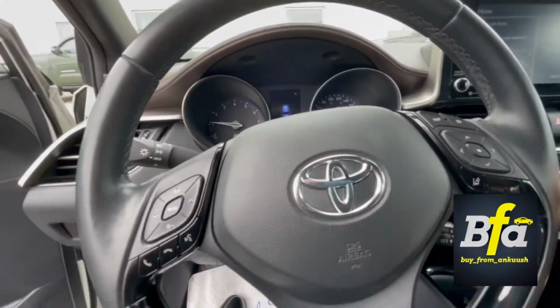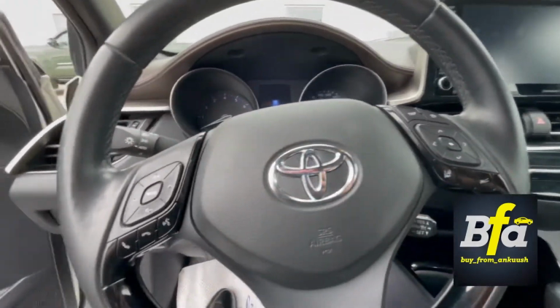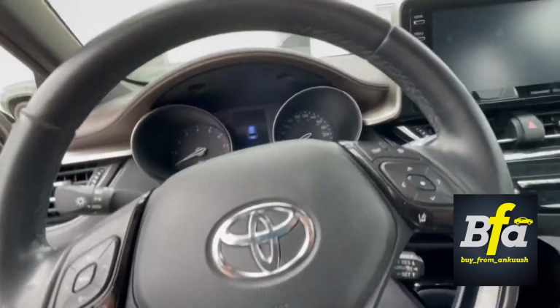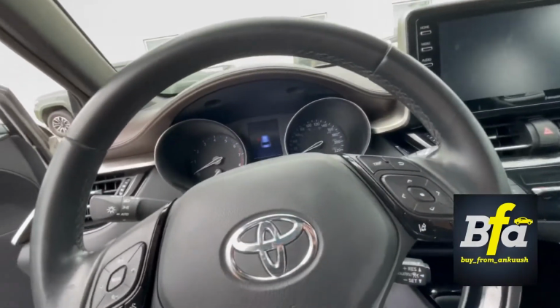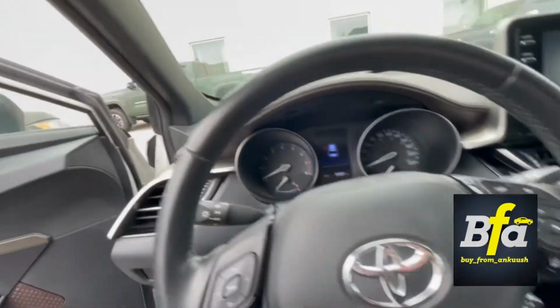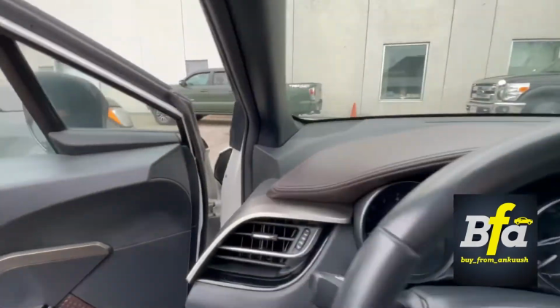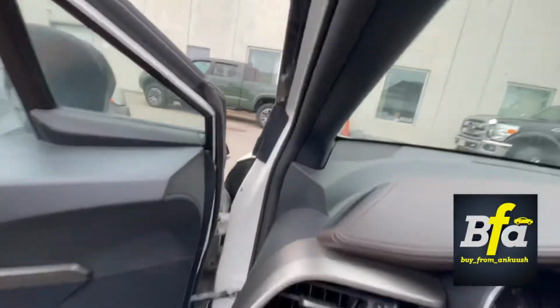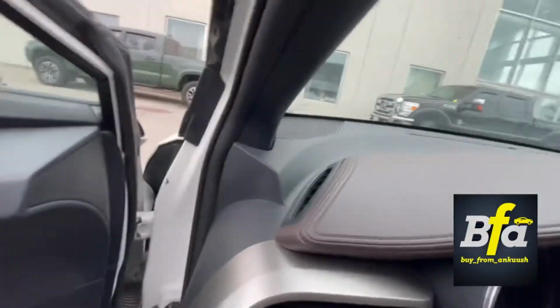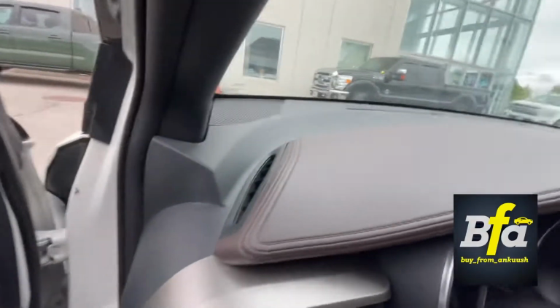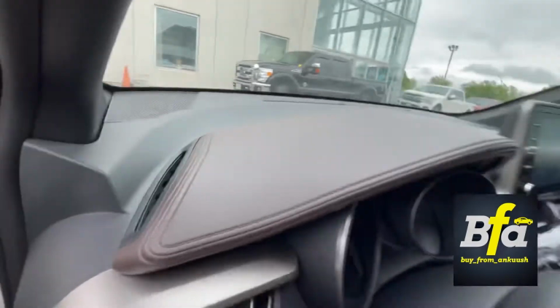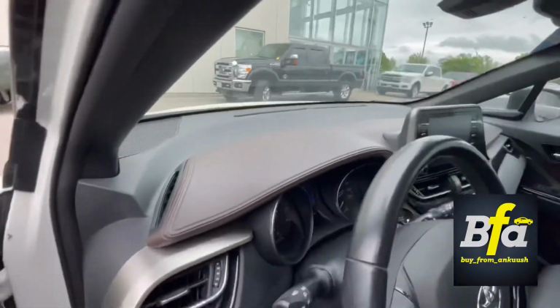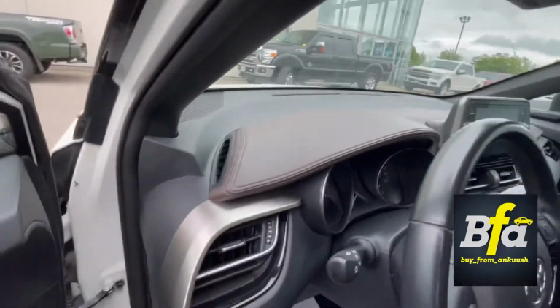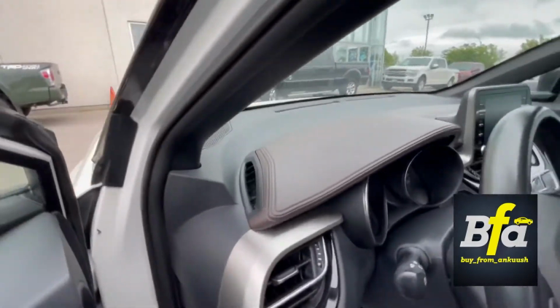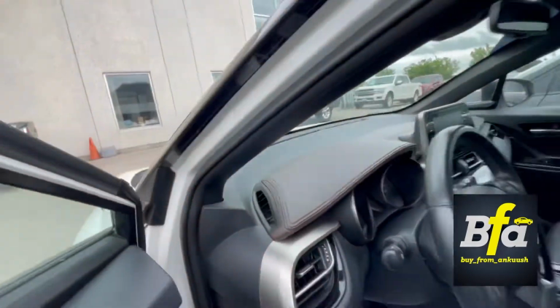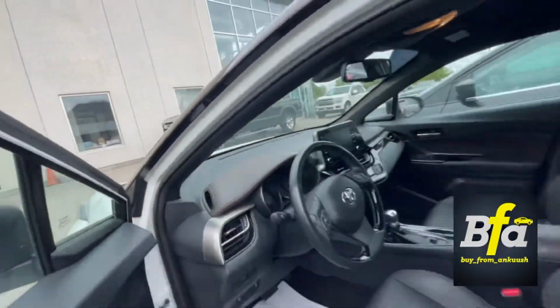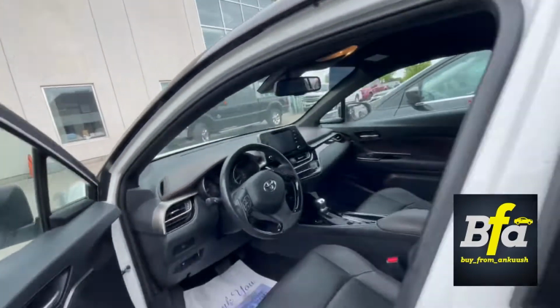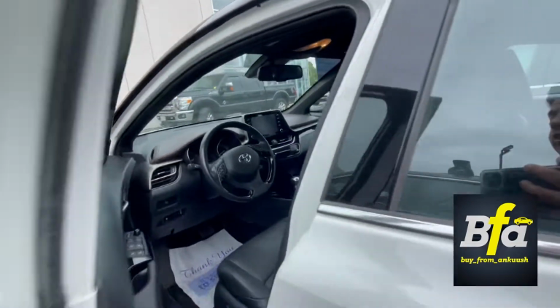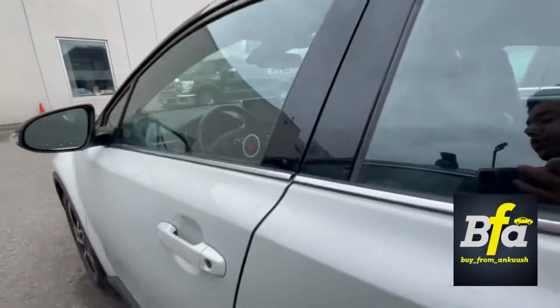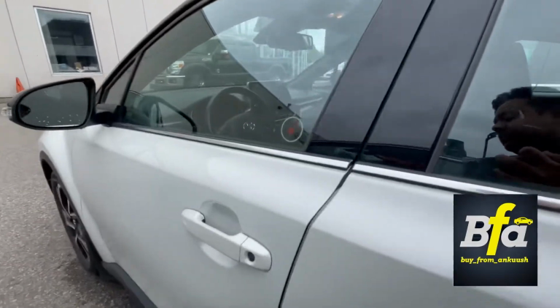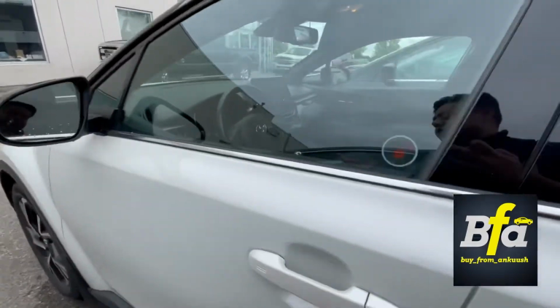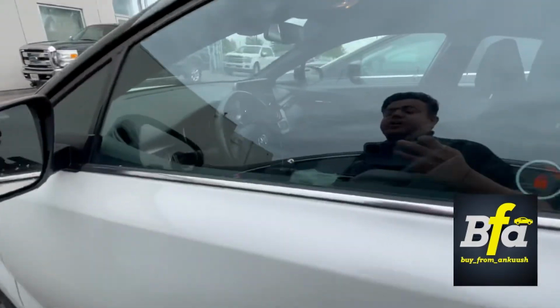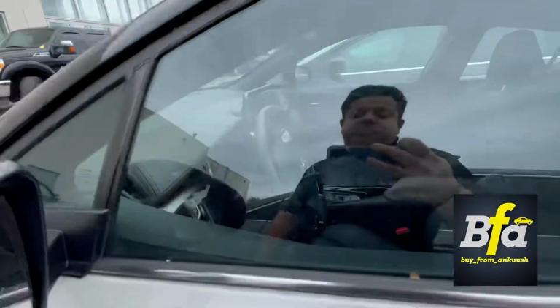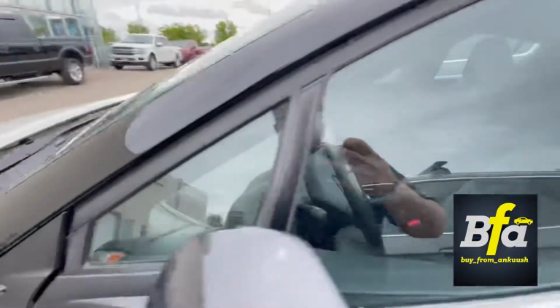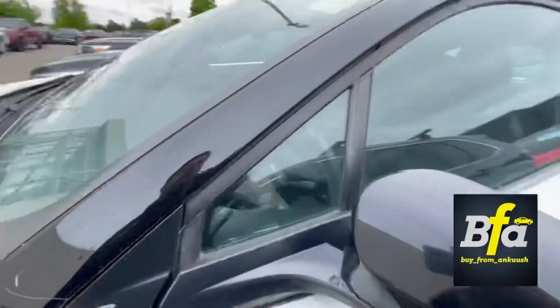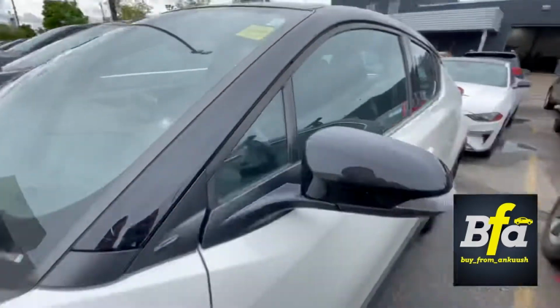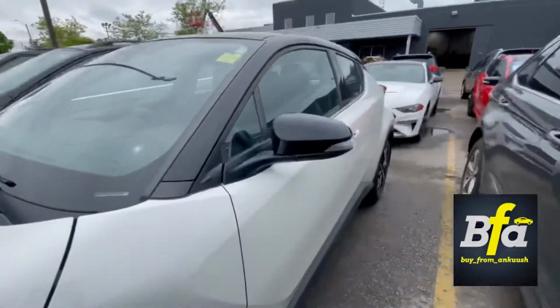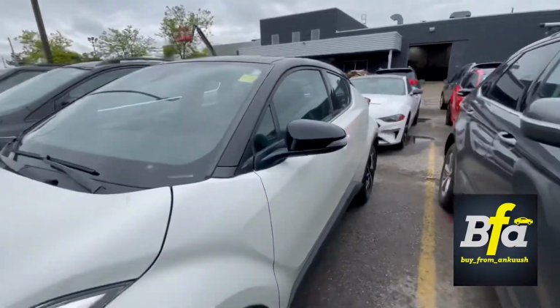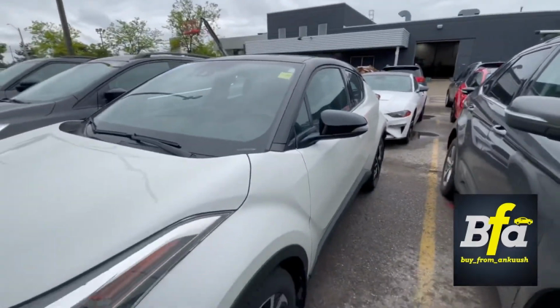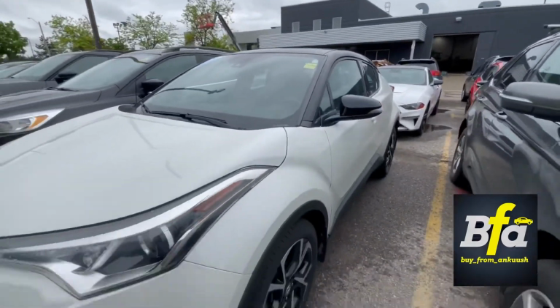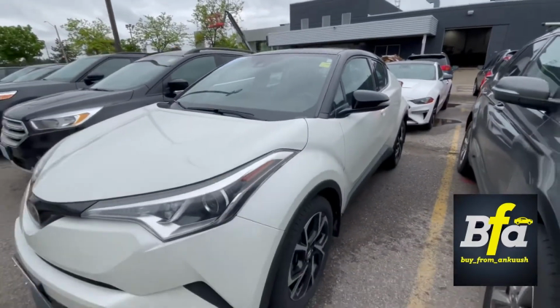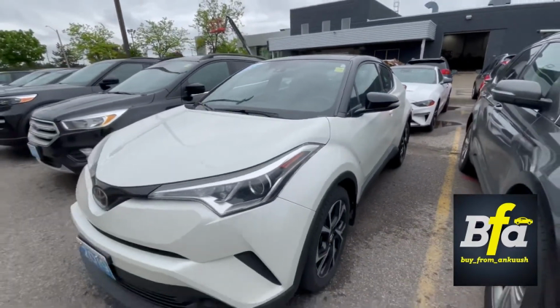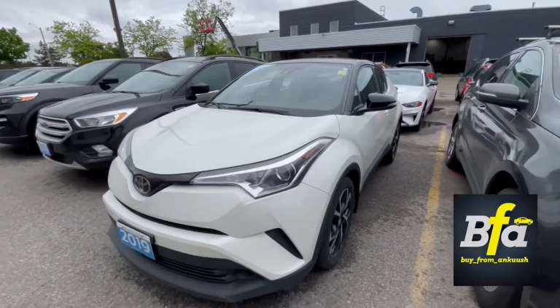Pretty nice car — nice looking vehicle. 2019 Toyota CH-R. Make it yours today. Take care guys, stay safe. Bye.